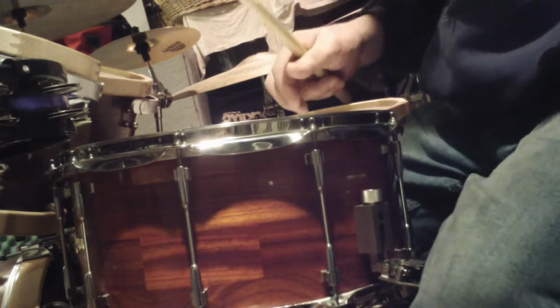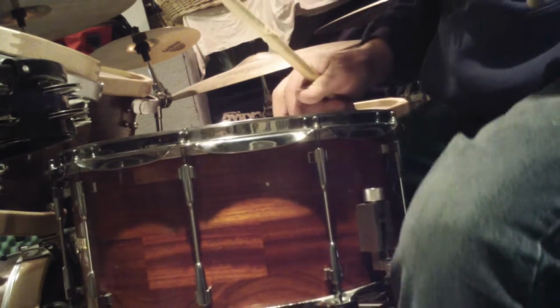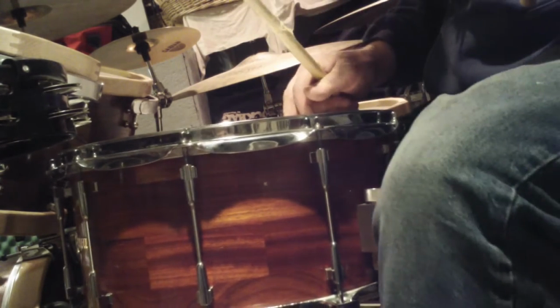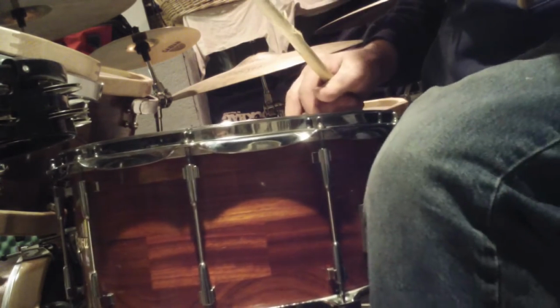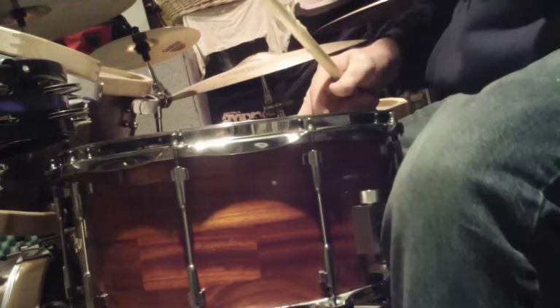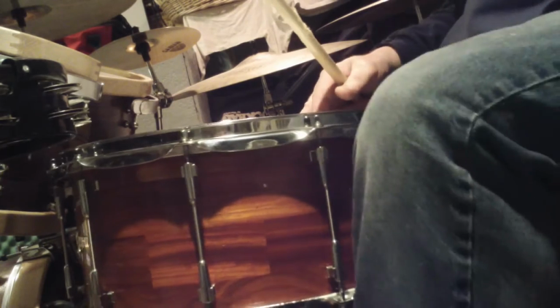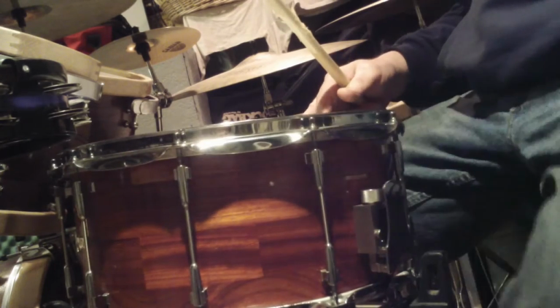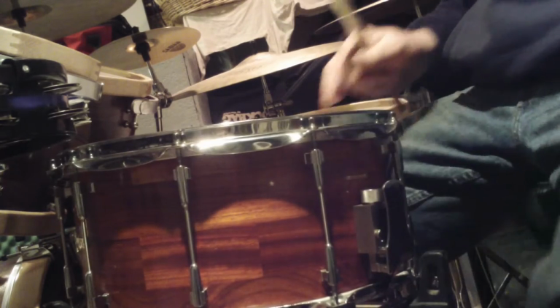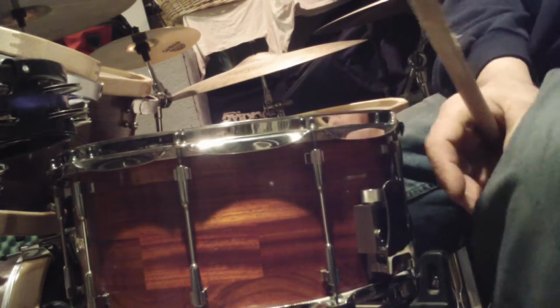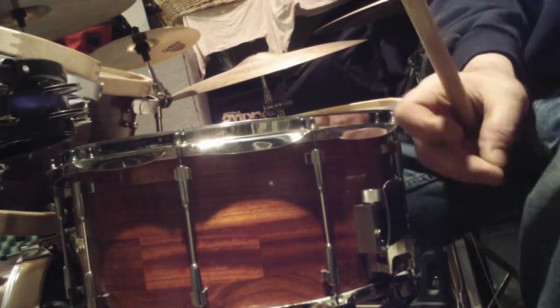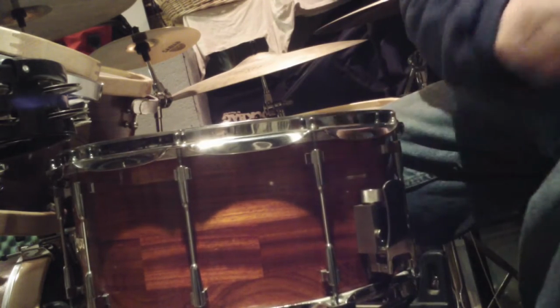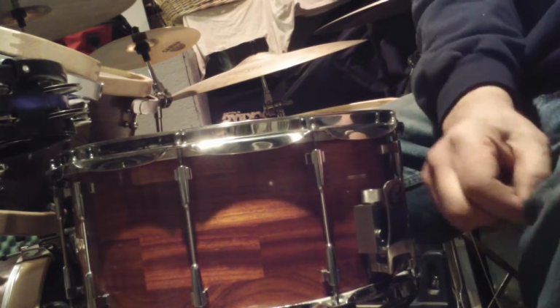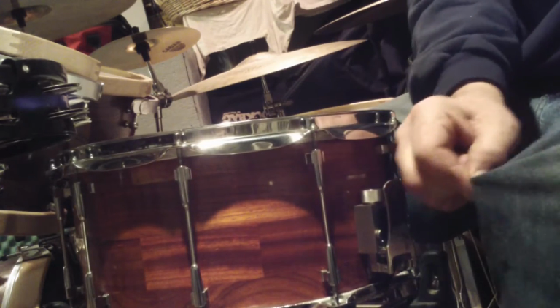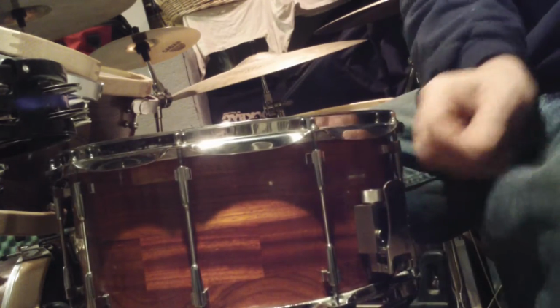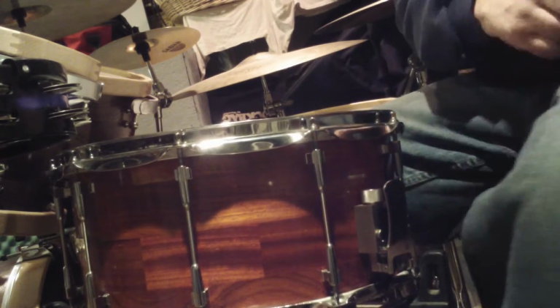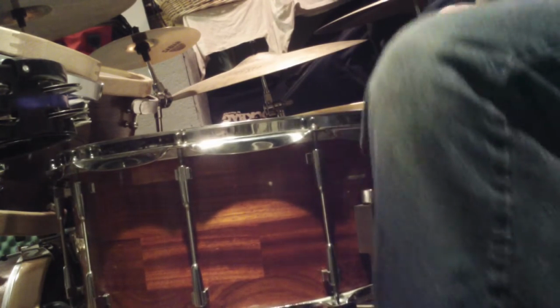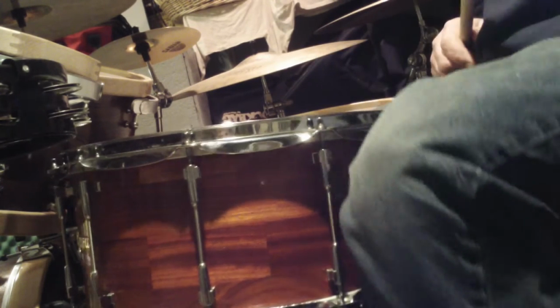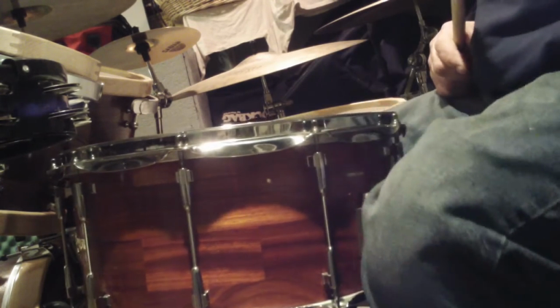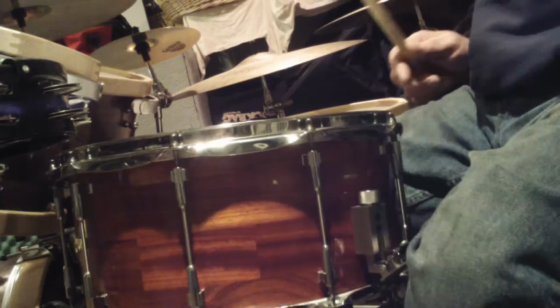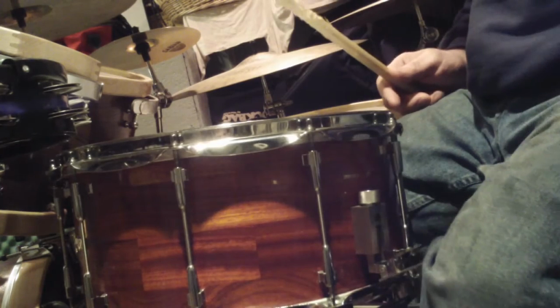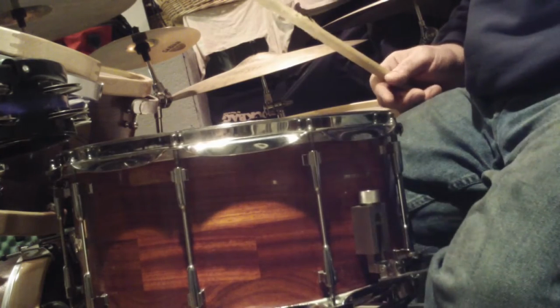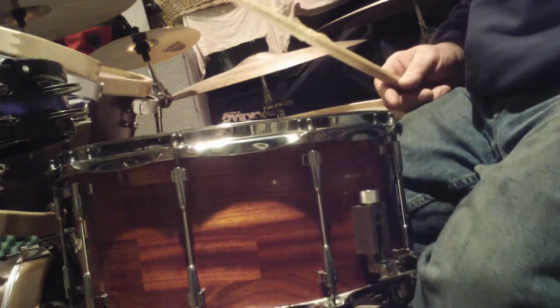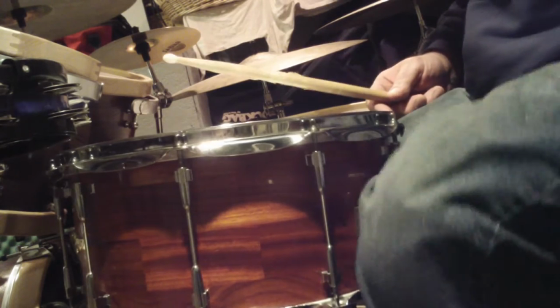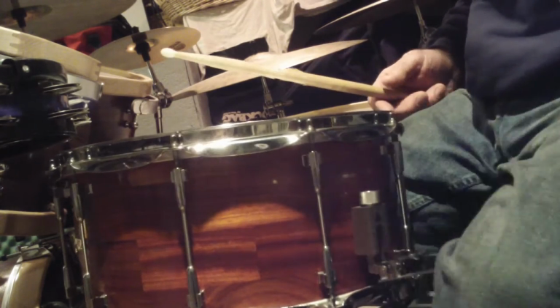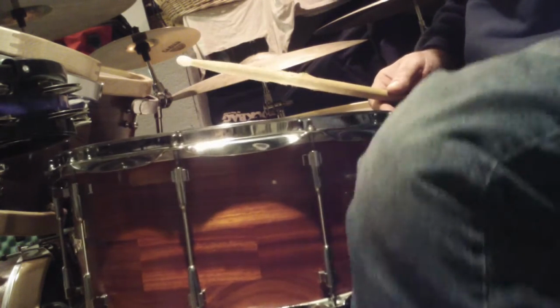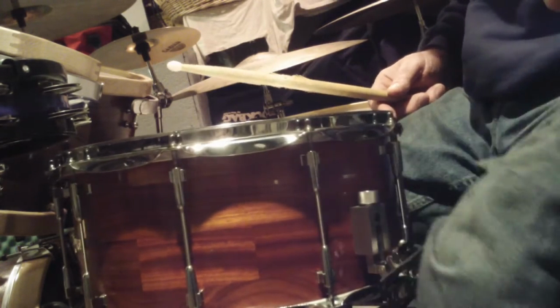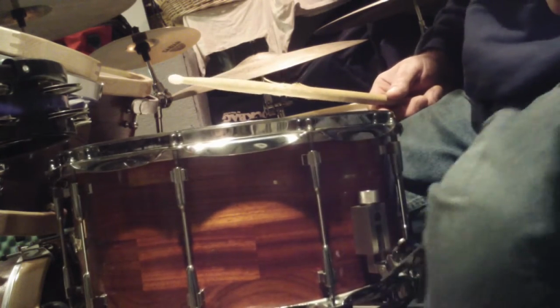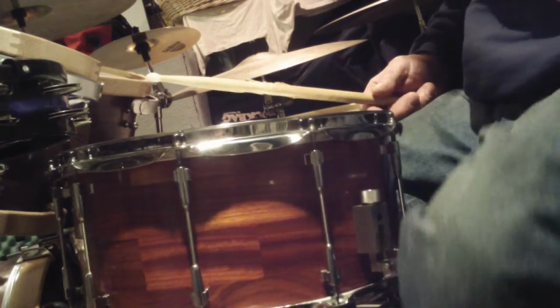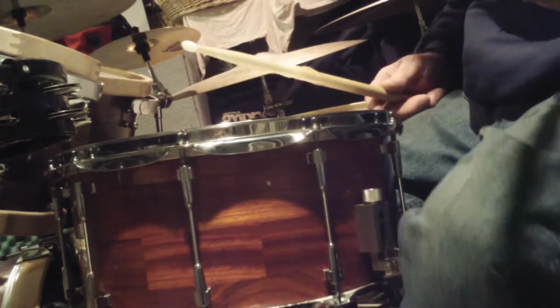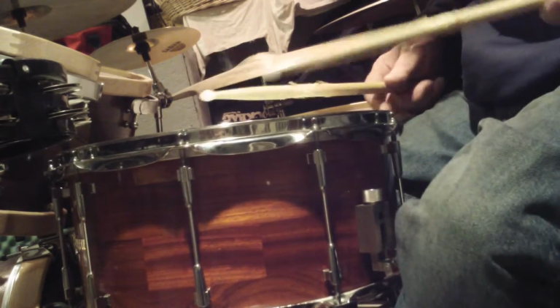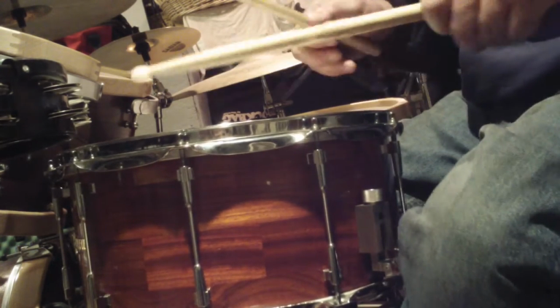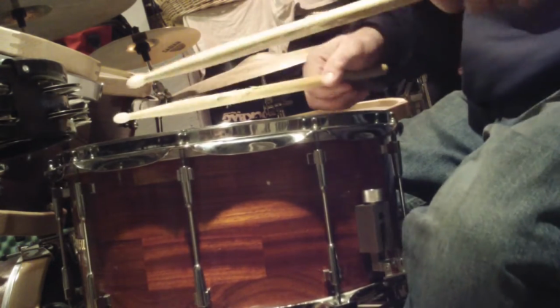I can operate it with my knee just by using the fold of my extra material around here. It hooks around, it kind of stays there. I can put it up and down really pretty easy. I'll prove it.